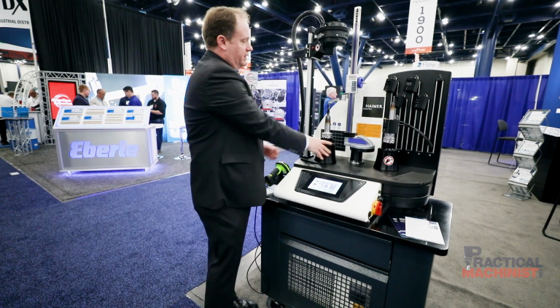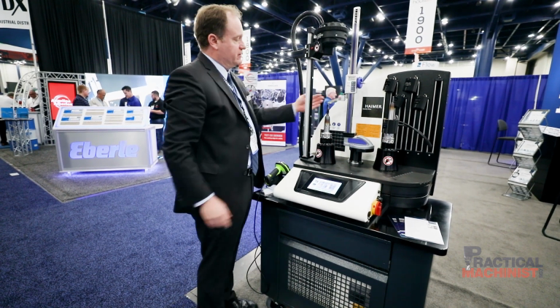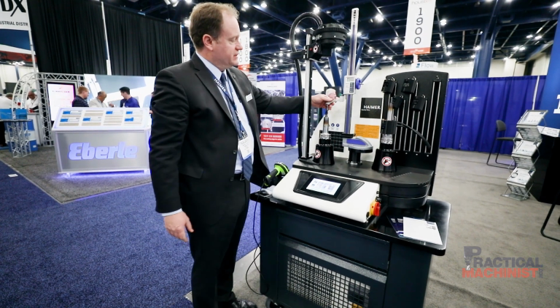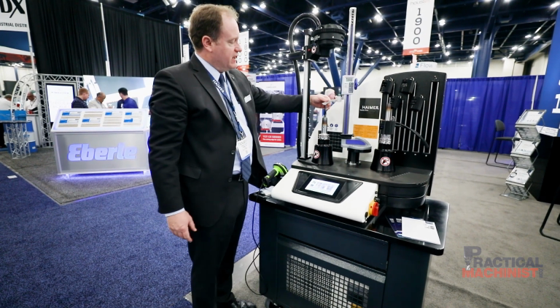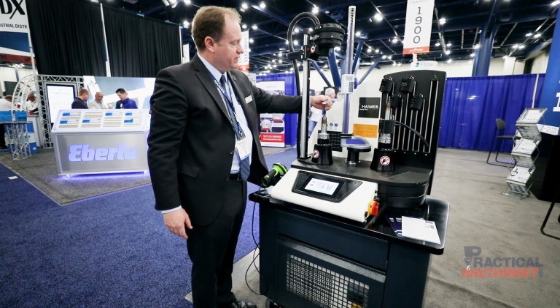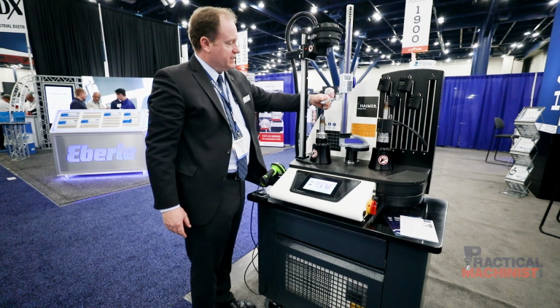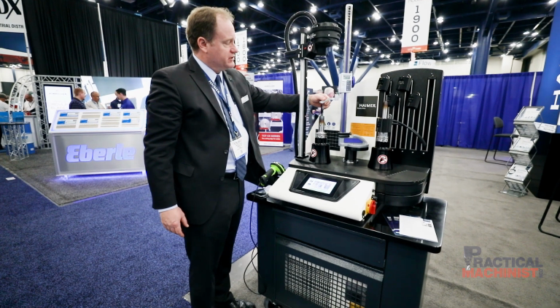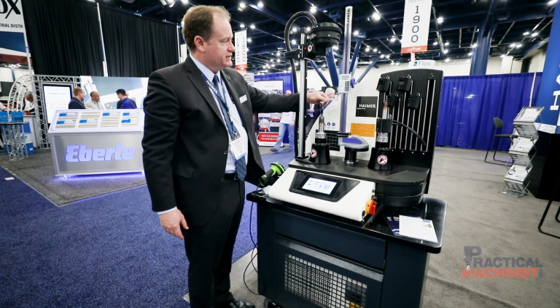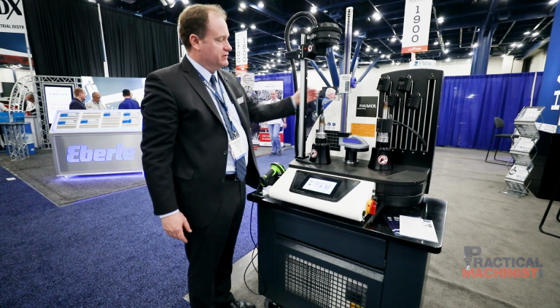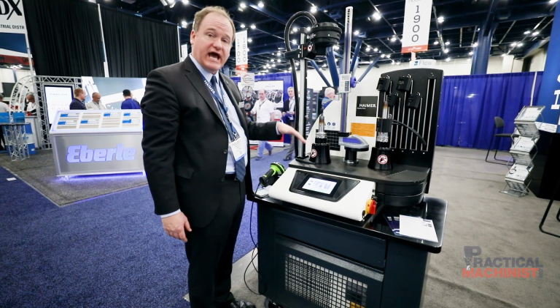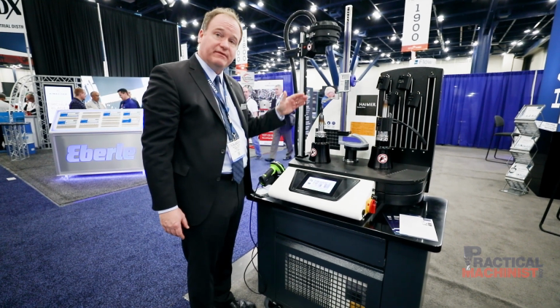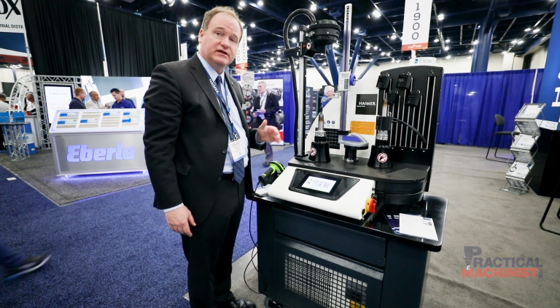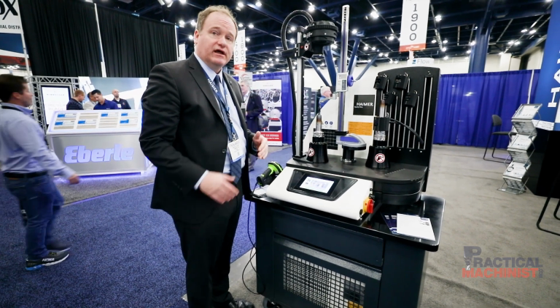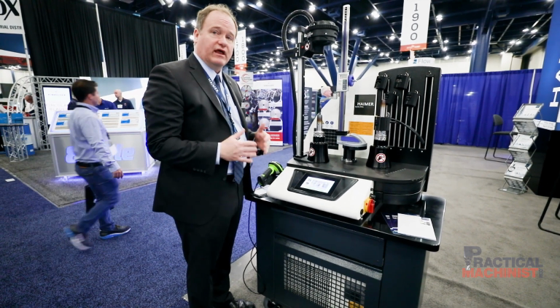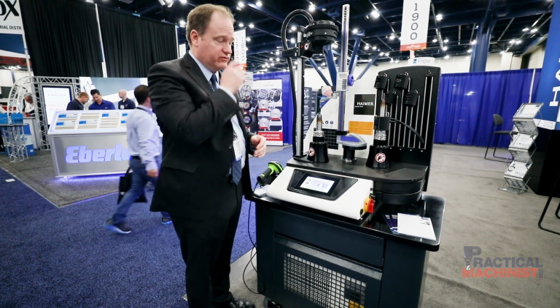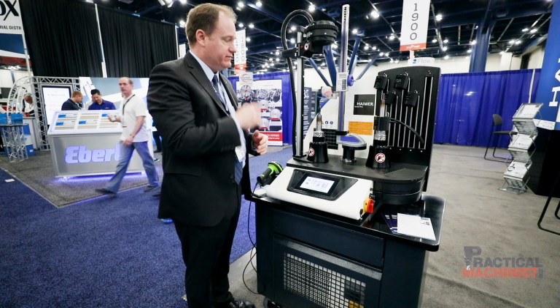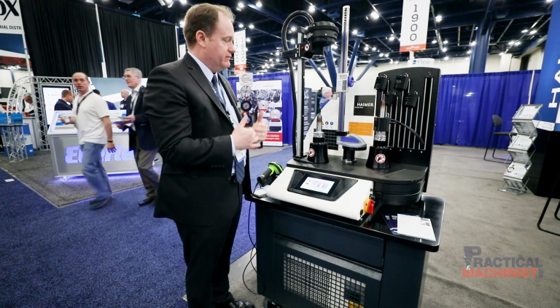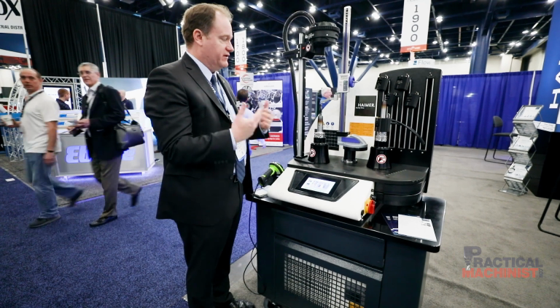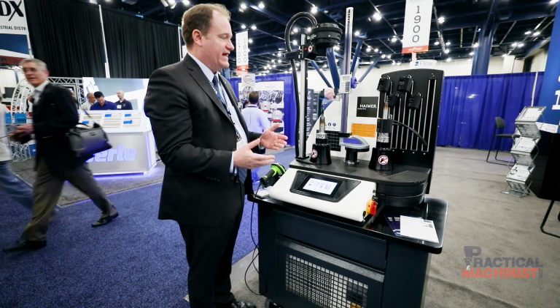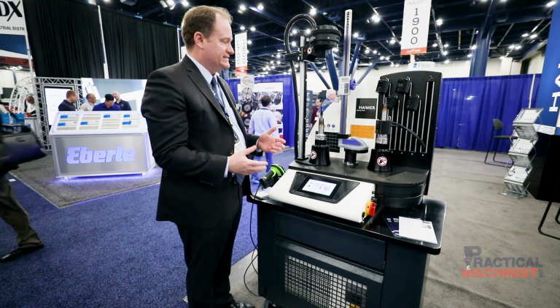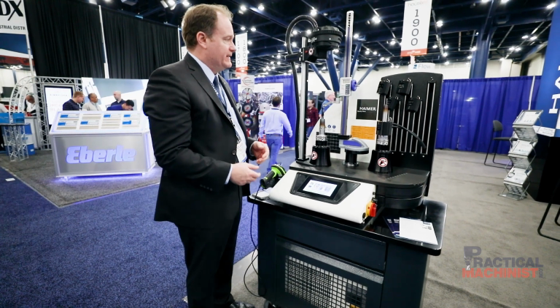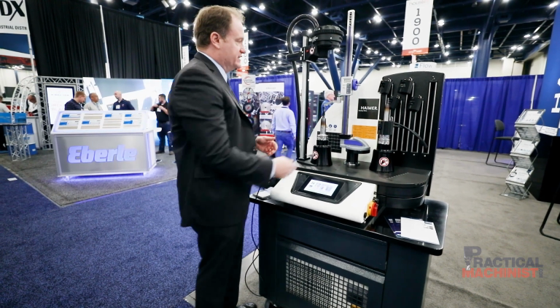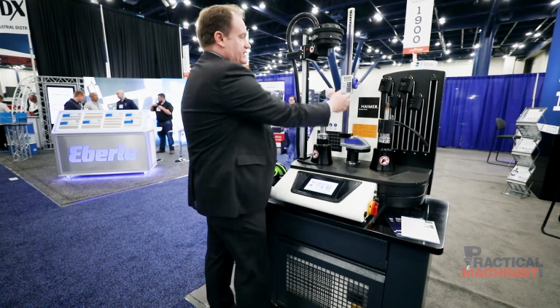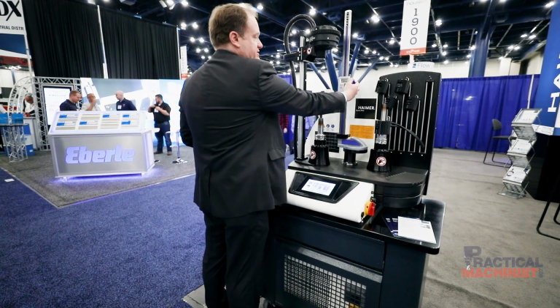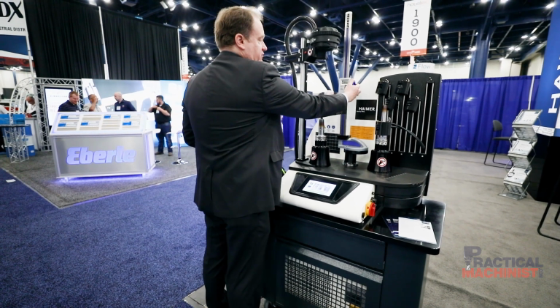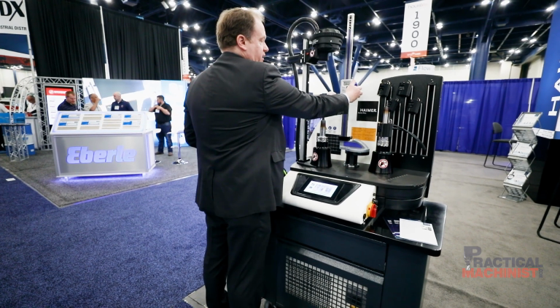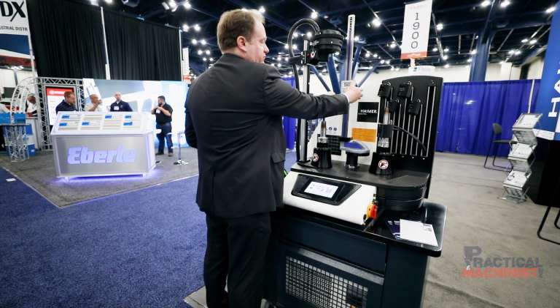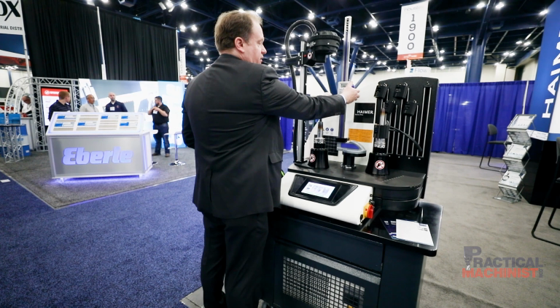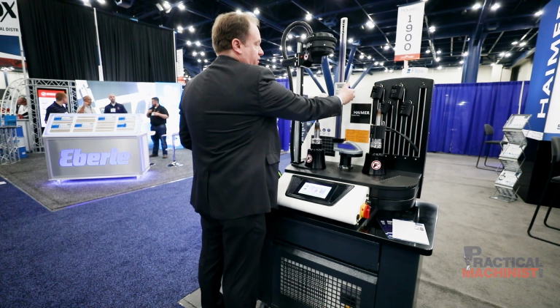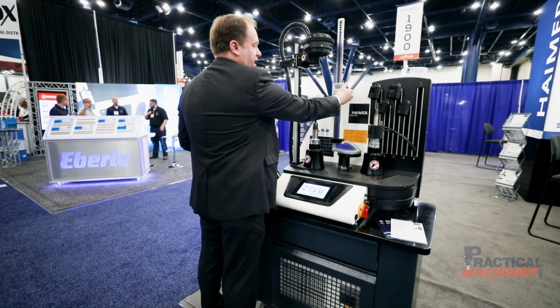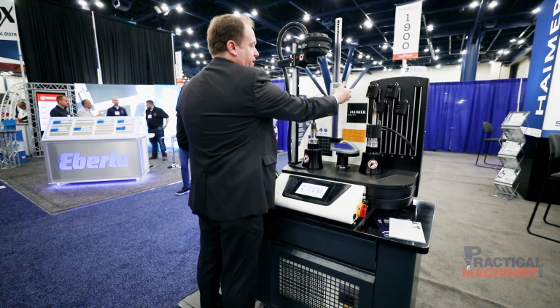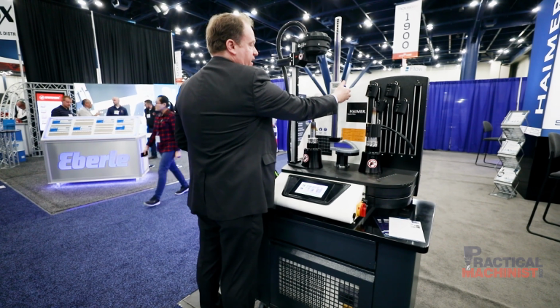This particular machine is also outfitted with a height setter, so you can set your z-axis dimension, which allows you to make the process very fast and easy. In this case, I think we were setting it to 200 millimeters, so we get it dialed in based on the gauge.